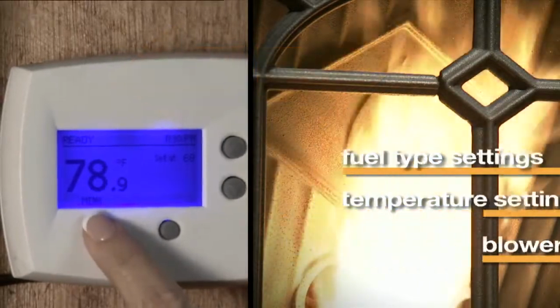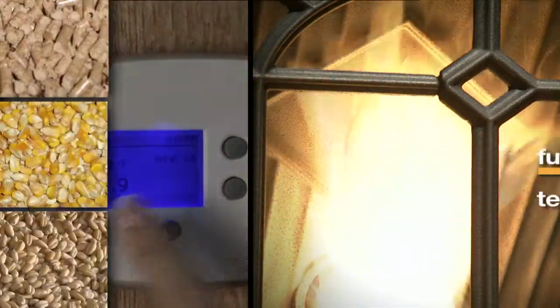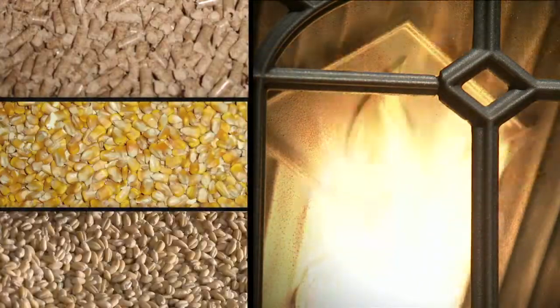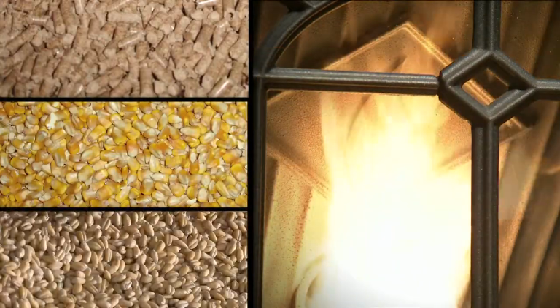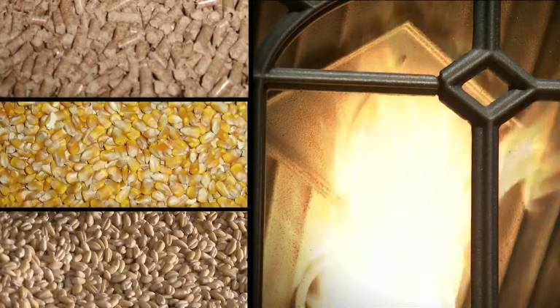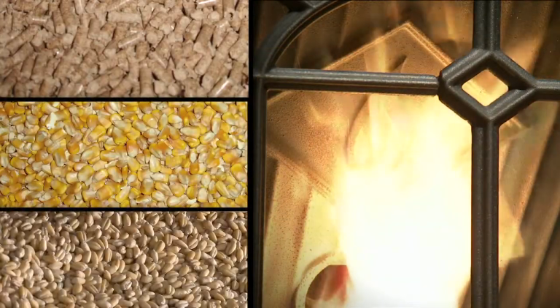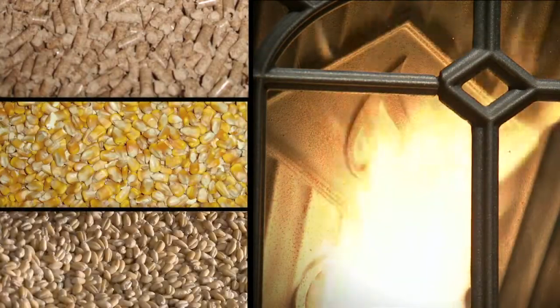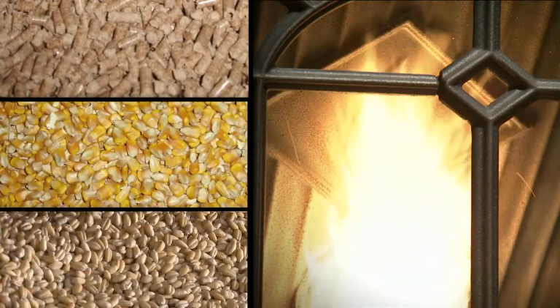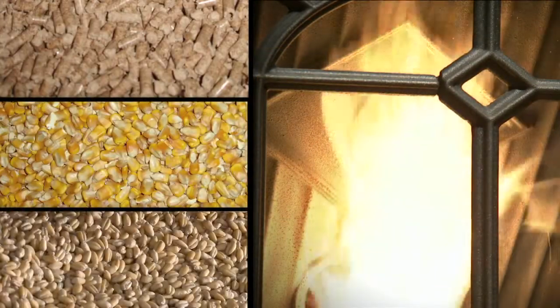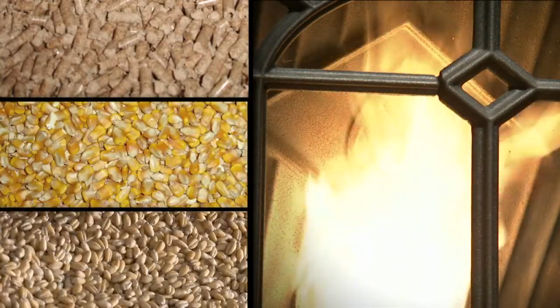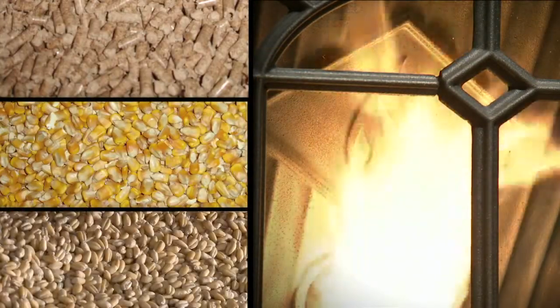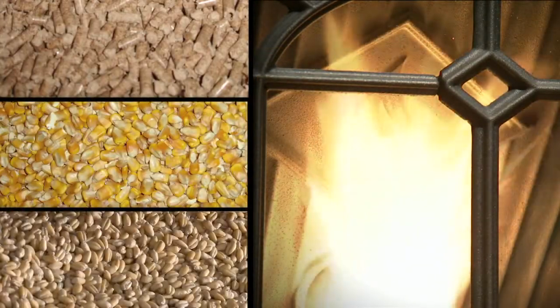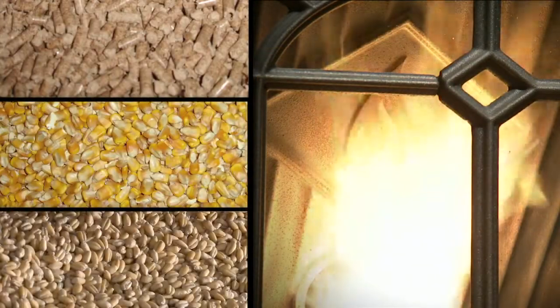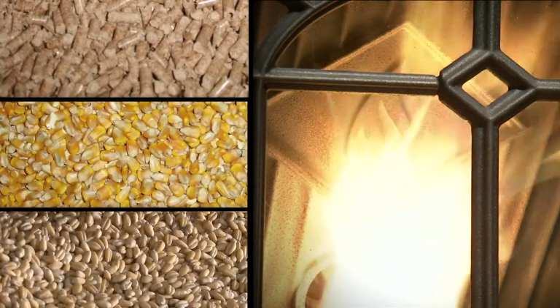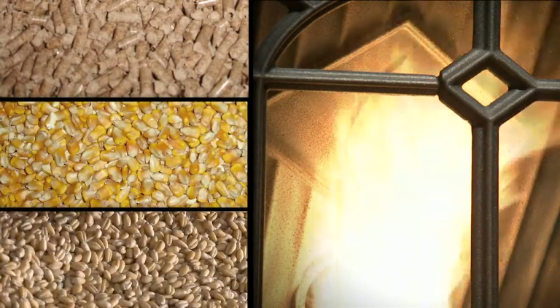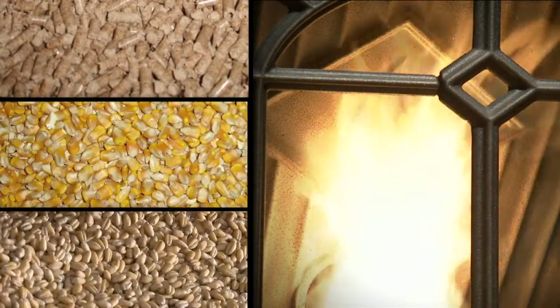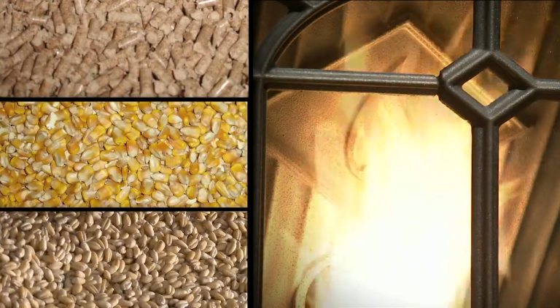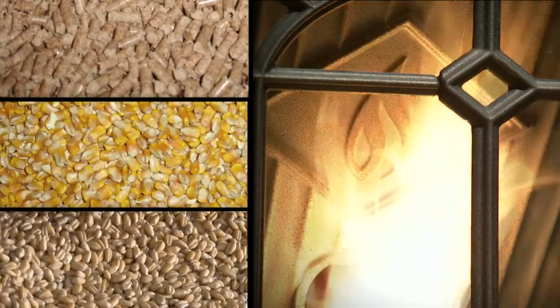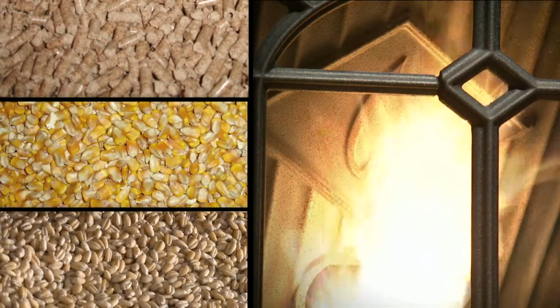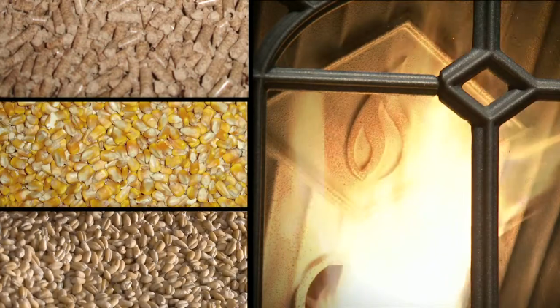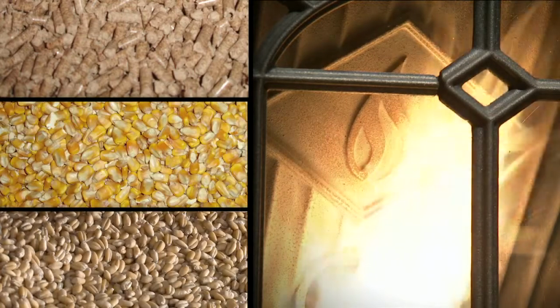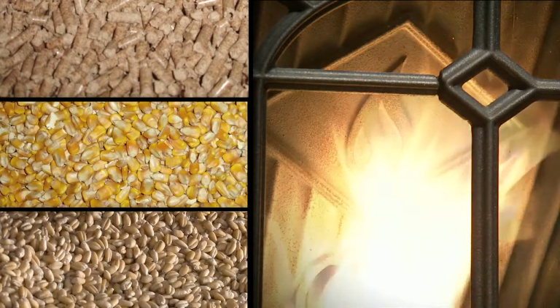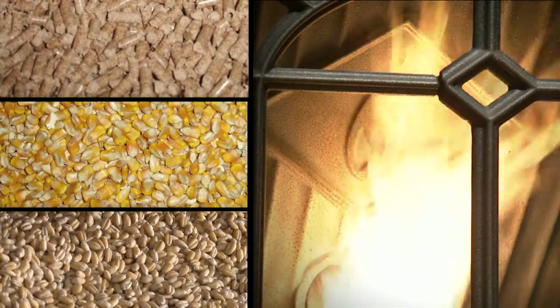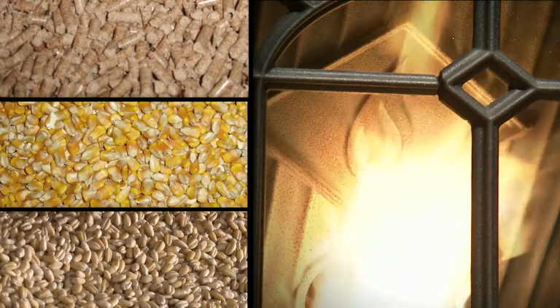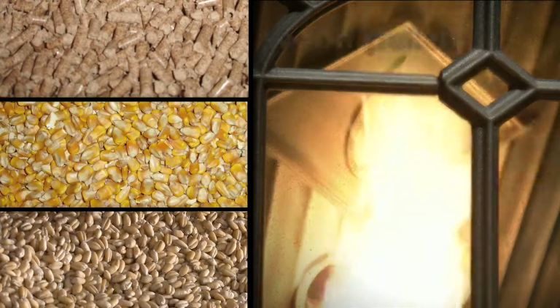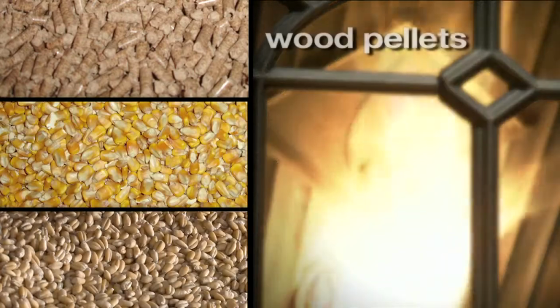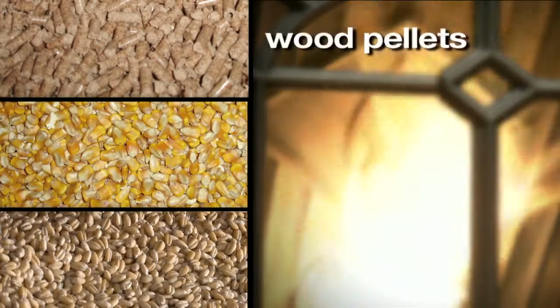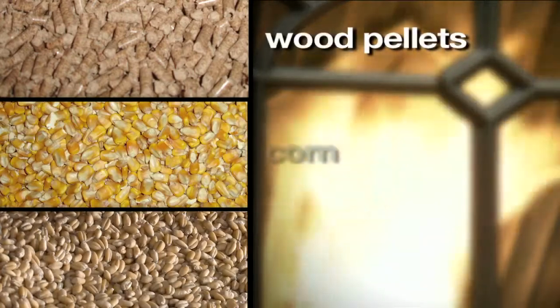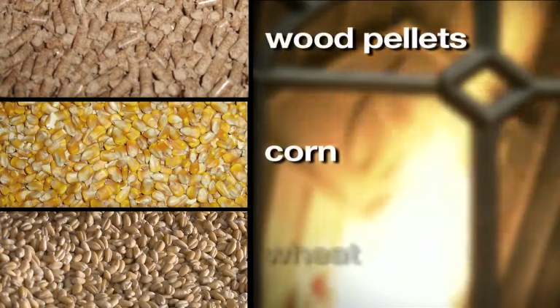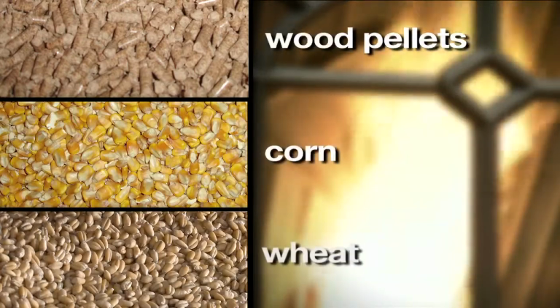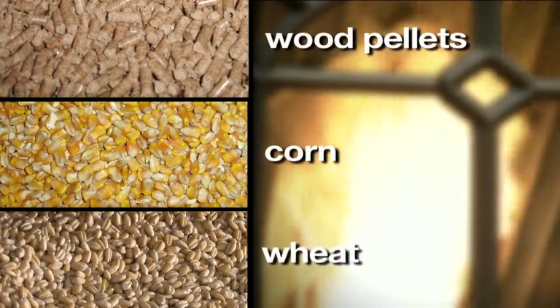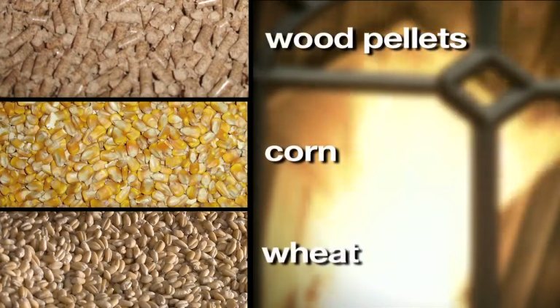Advanced energy technology even makes it possible to burn multiple fuels, including wood pellets, corn, and wheat.